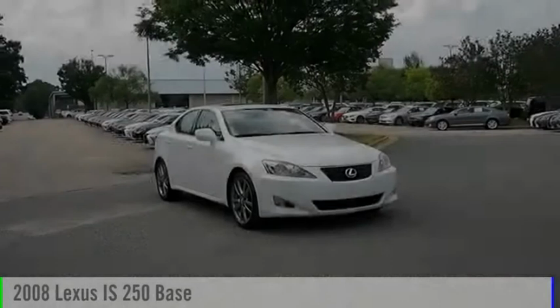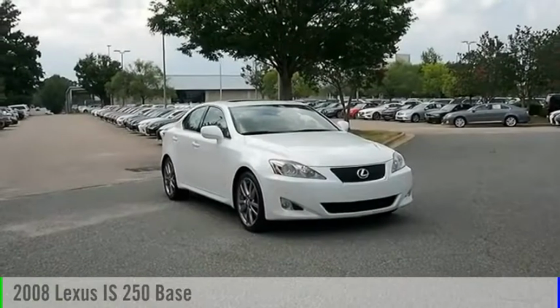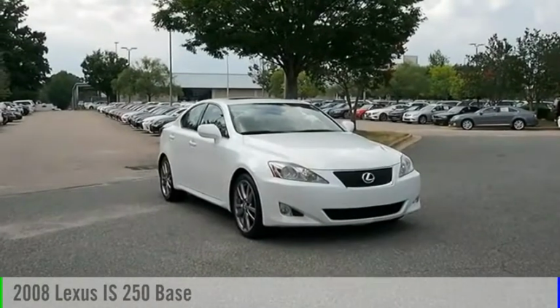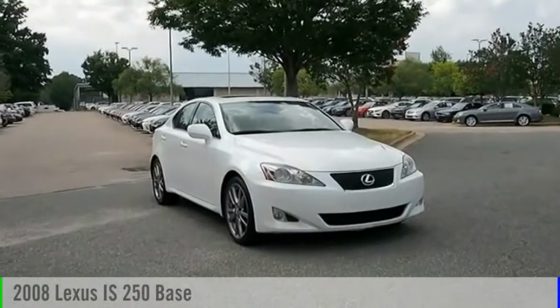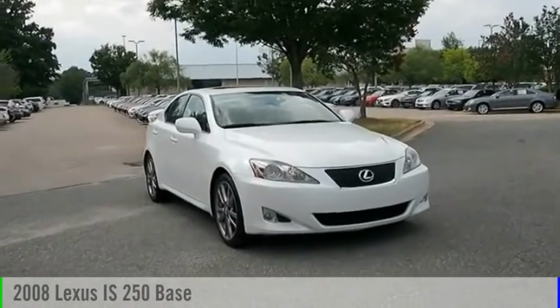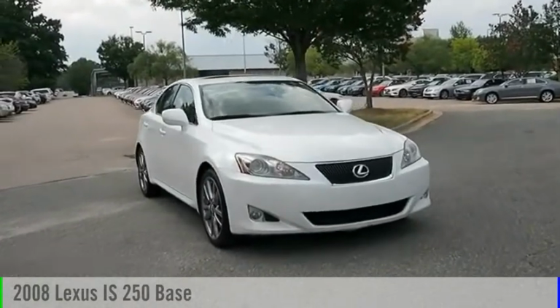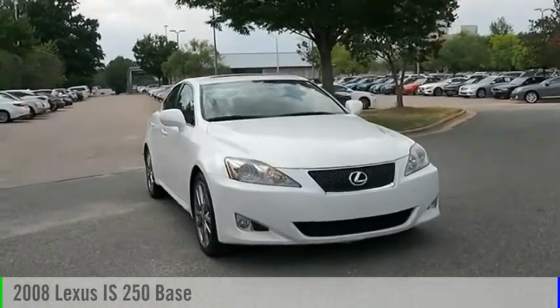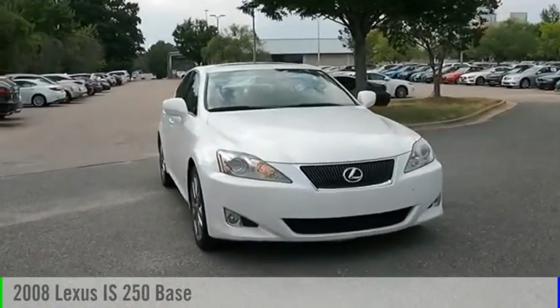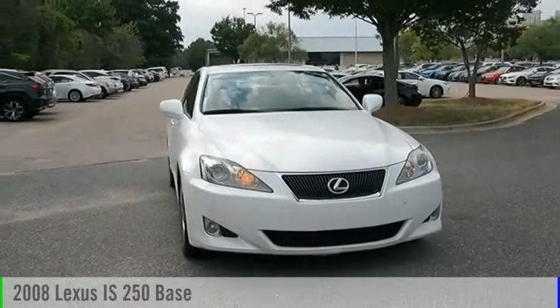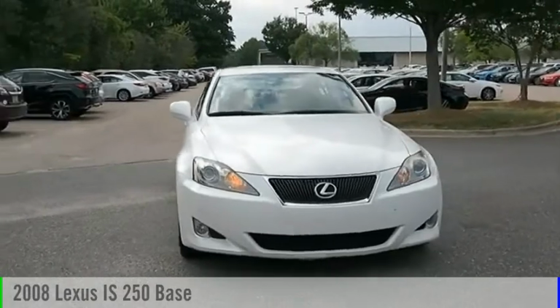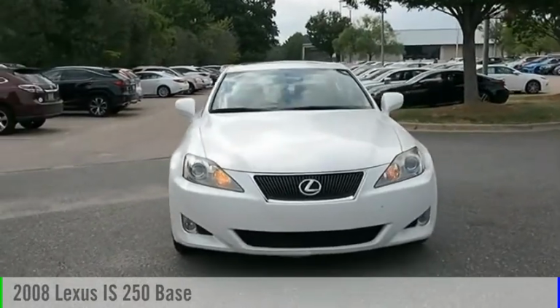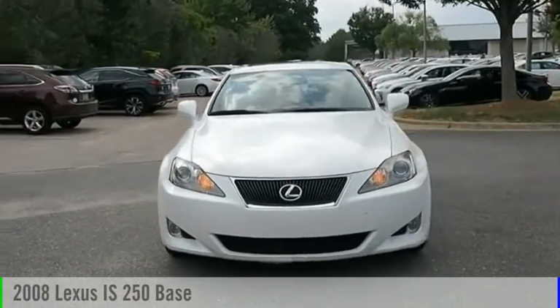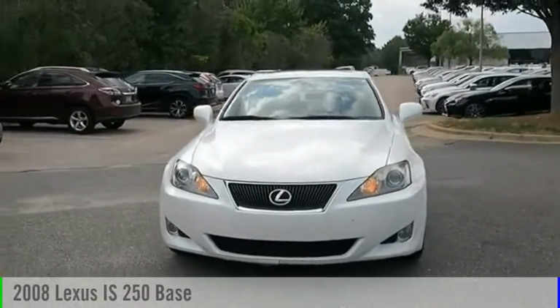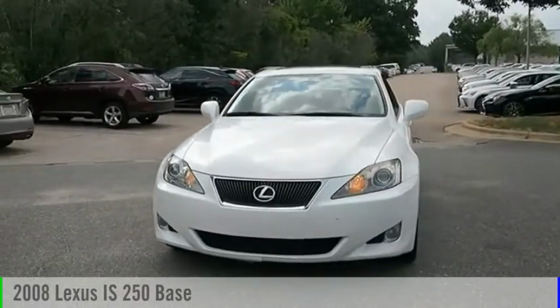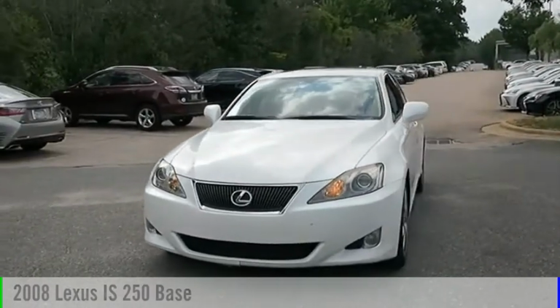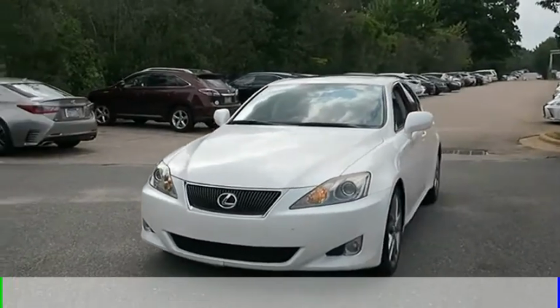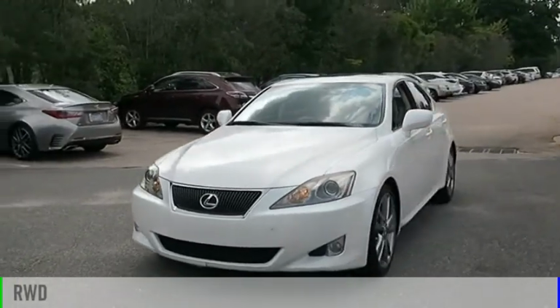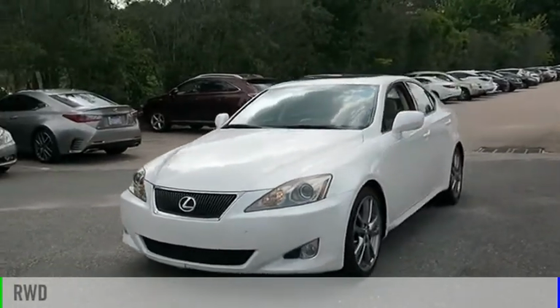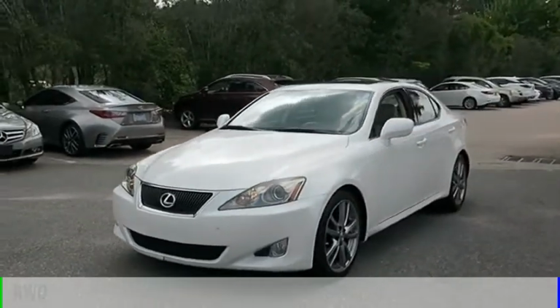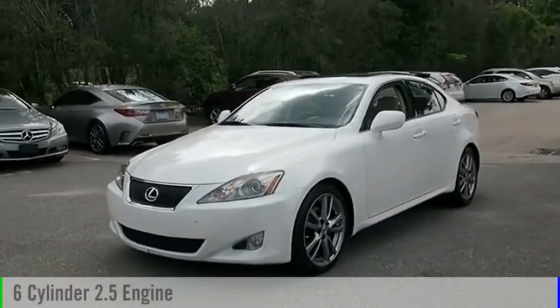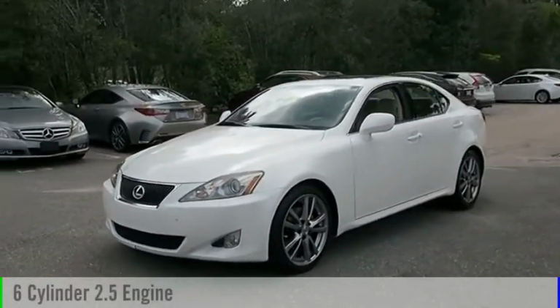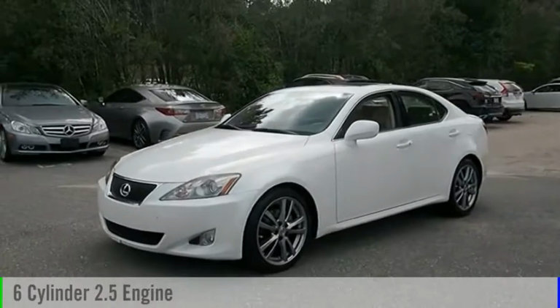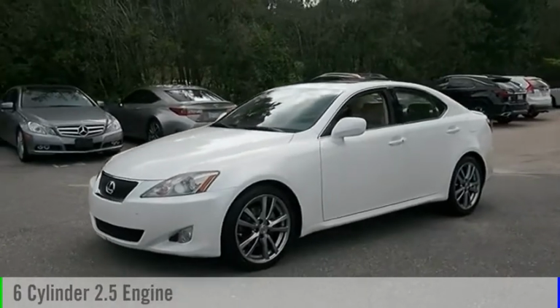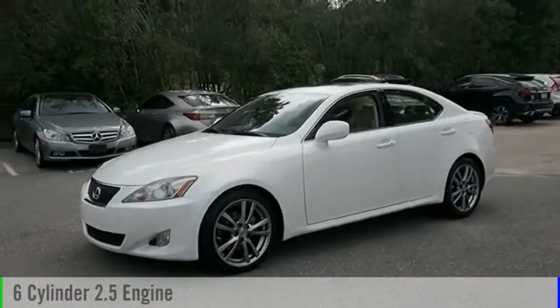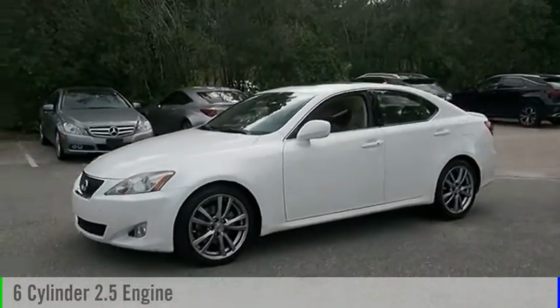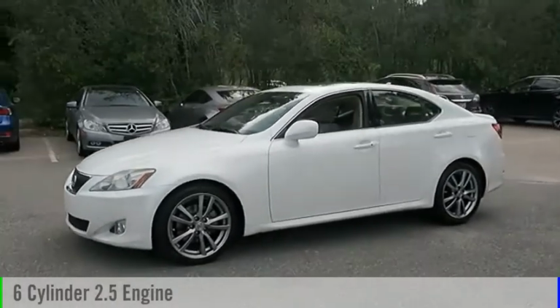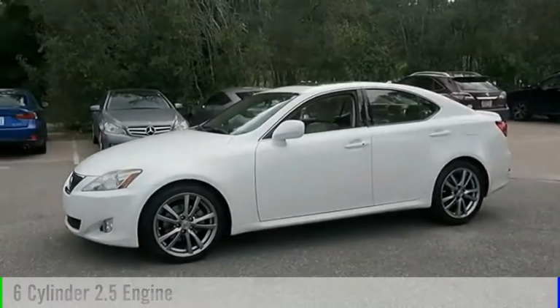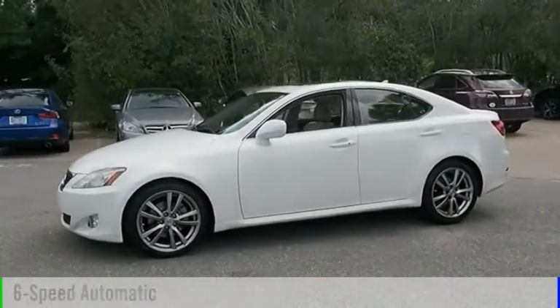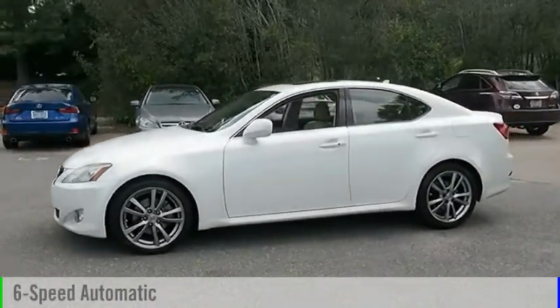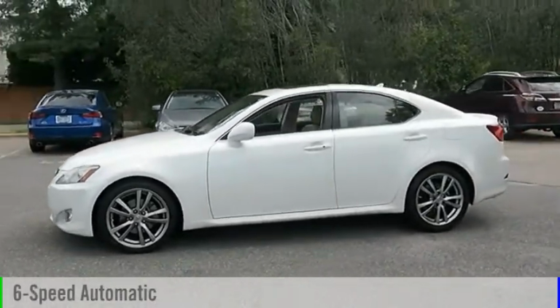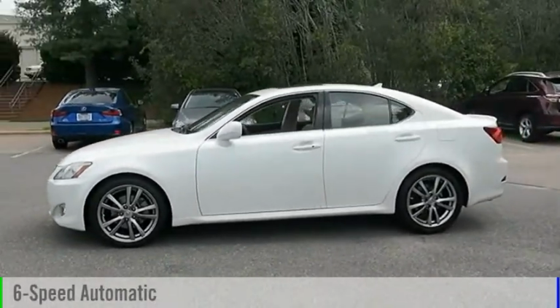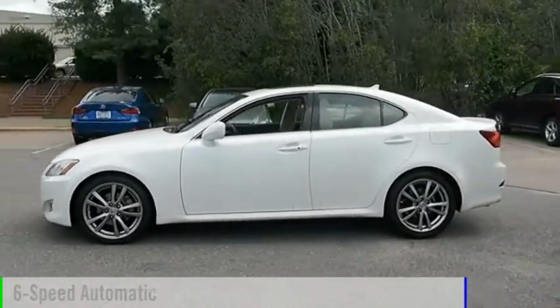Make a great choice today with the 2008 IS250. This vehicle is powered by a rear-wheel drive, 6-cylinder, 2.5-liter engine and comes with a 6-speed automatic transmission.